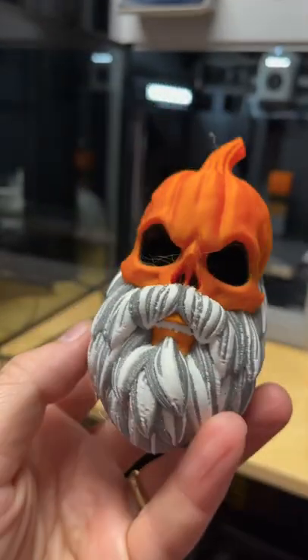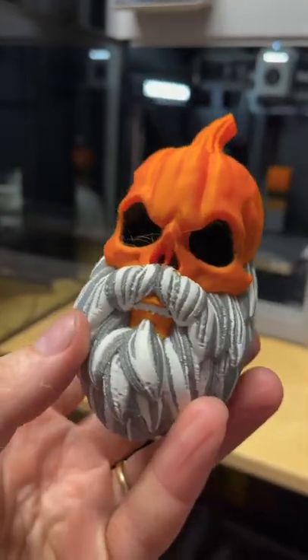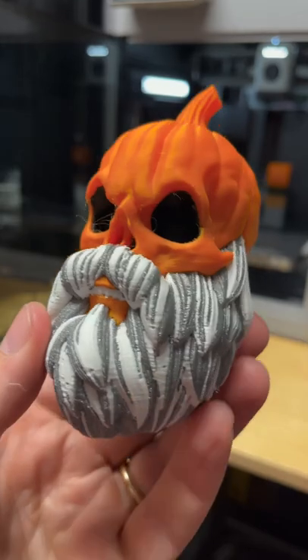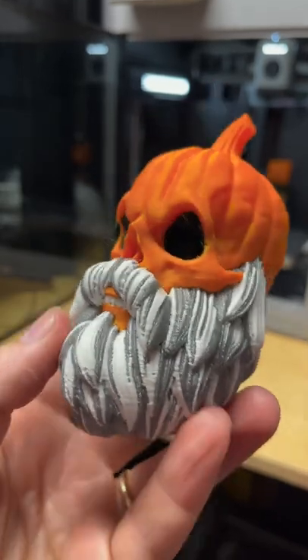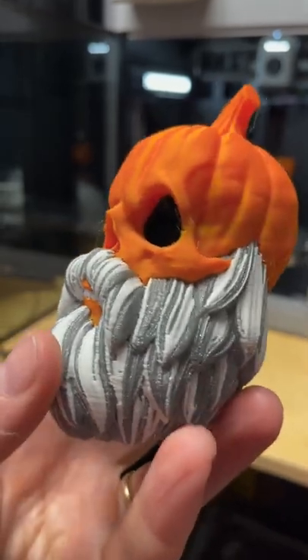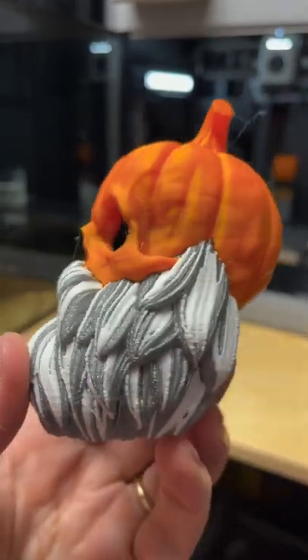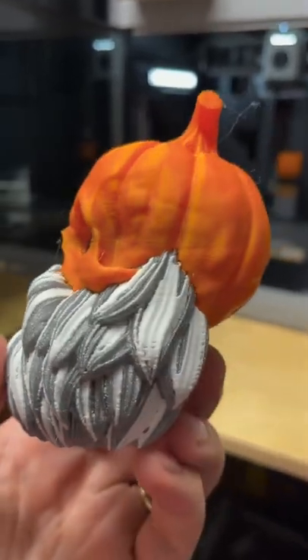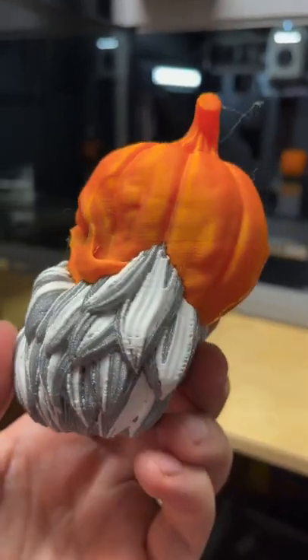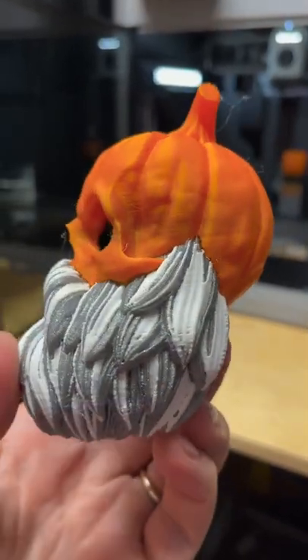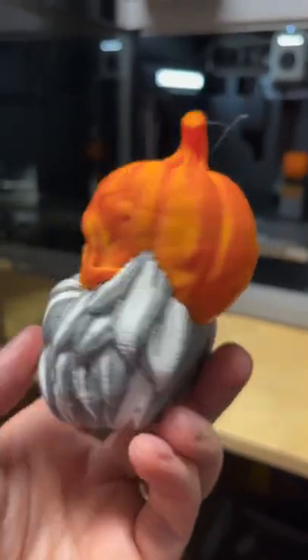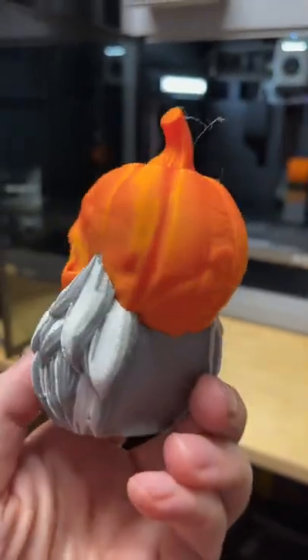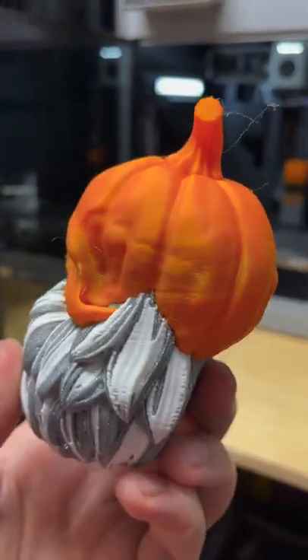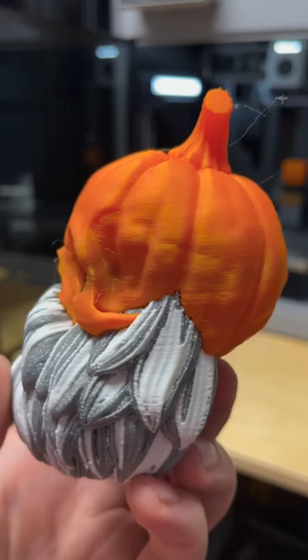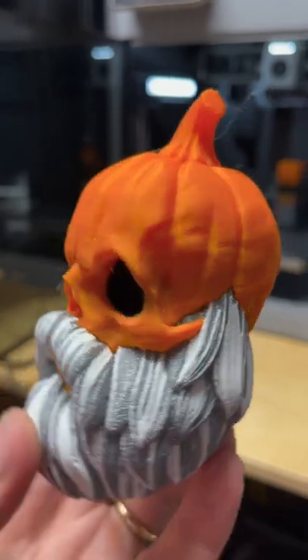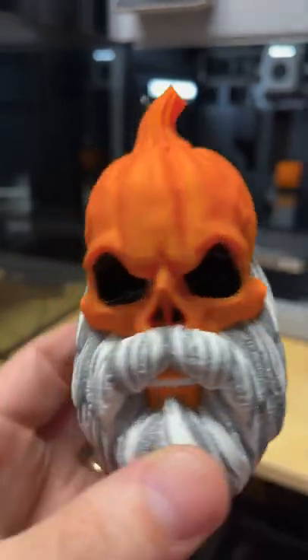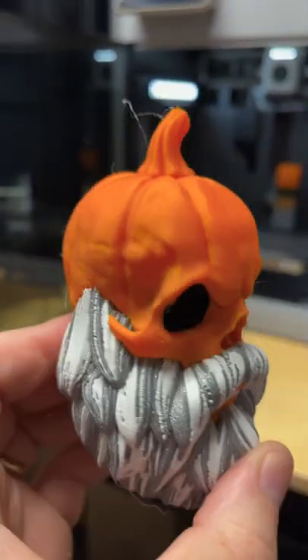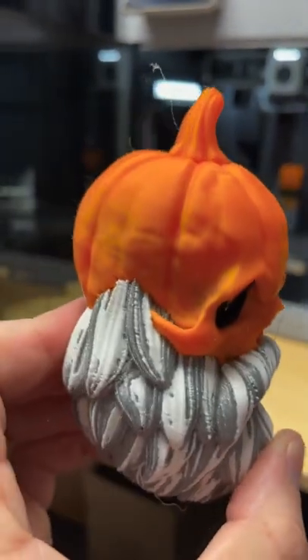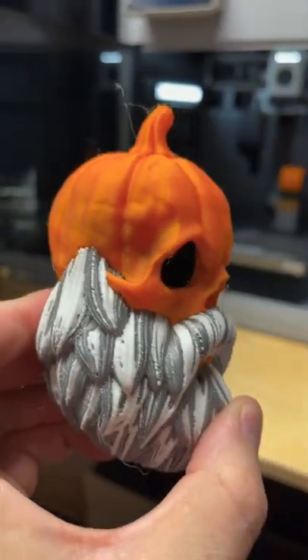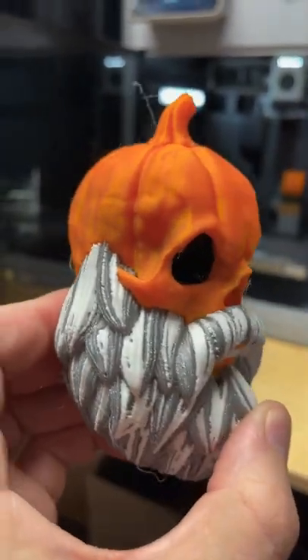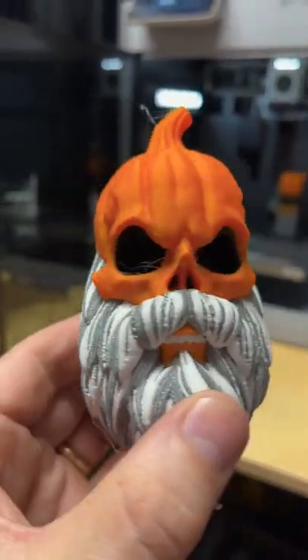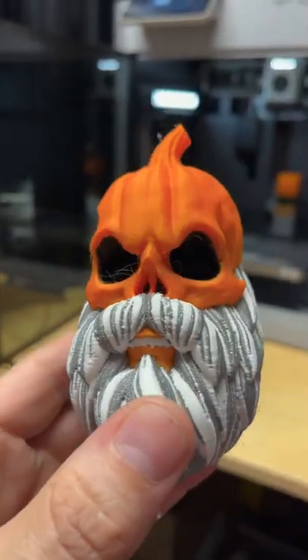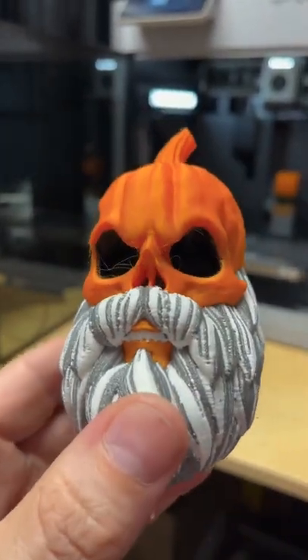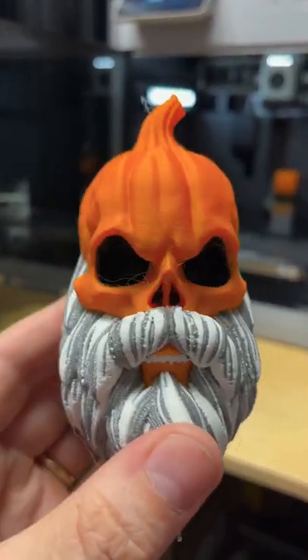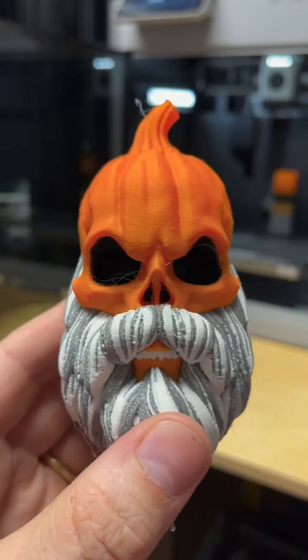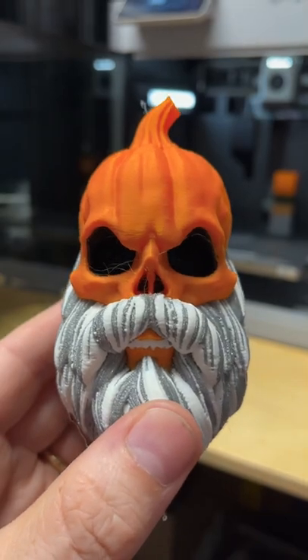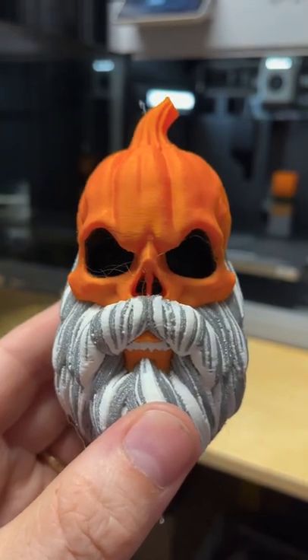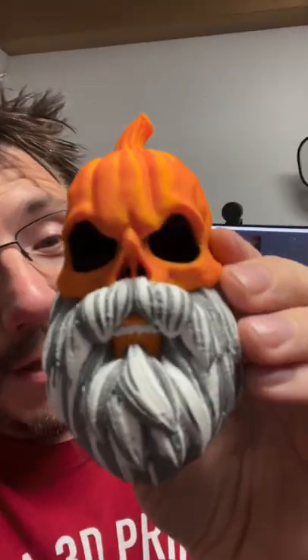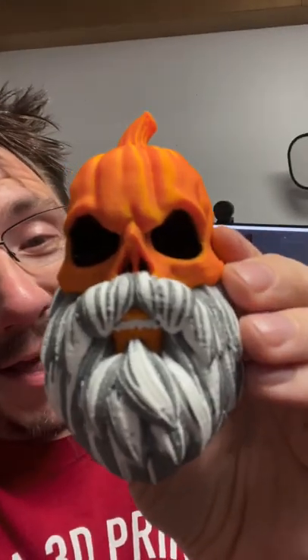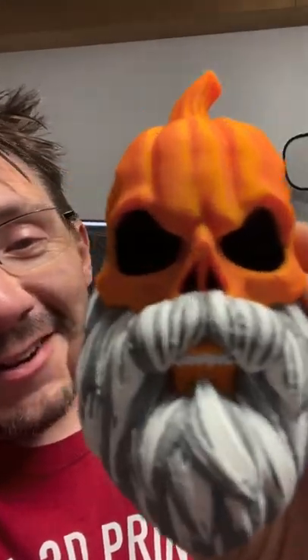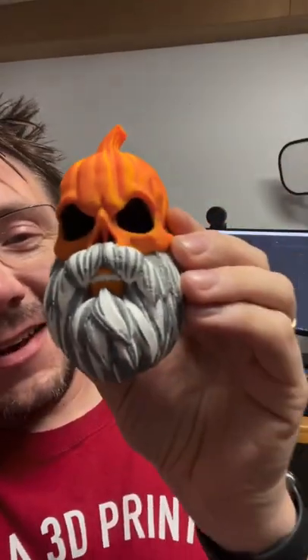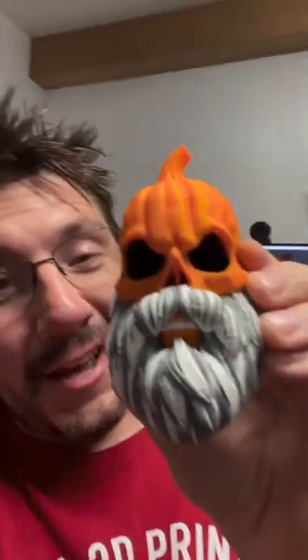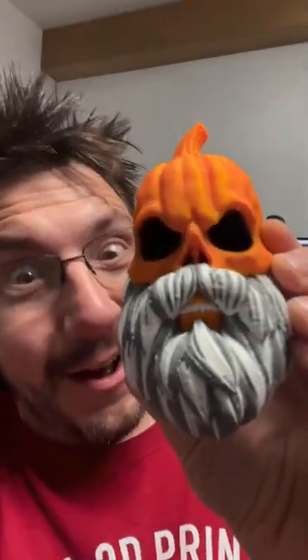This is the bearded pumpkin skull from Roji Studios. I painted this in the Bamboo Slicer. You can kind of see that the black shows through the orange right there and right there, and that's because that black is in there. I'm really not mad at it, though. I mean, come on.